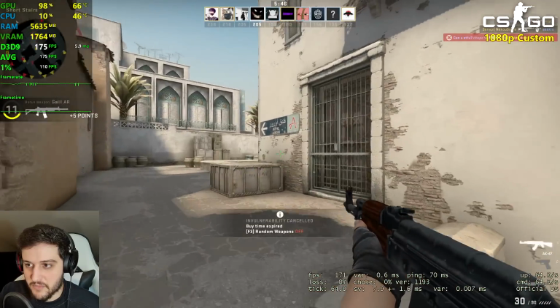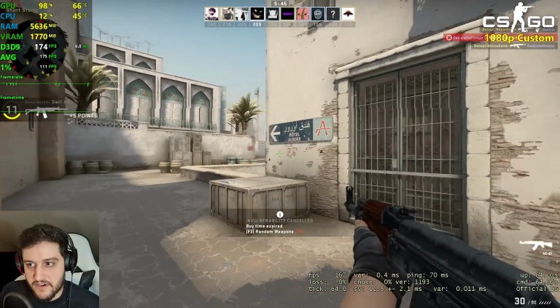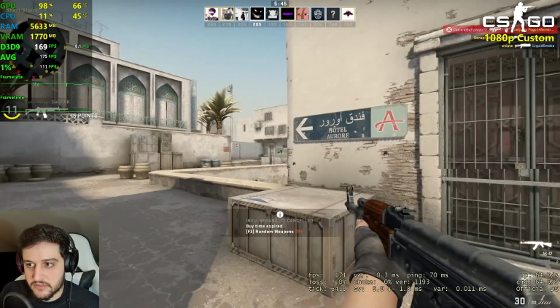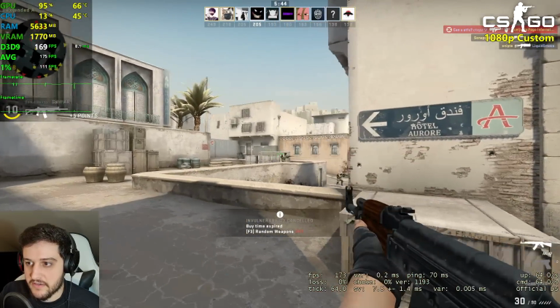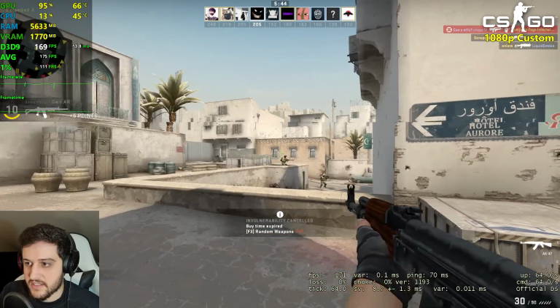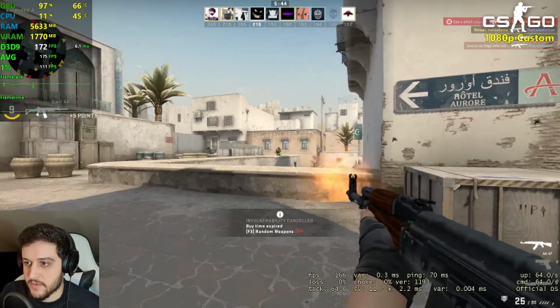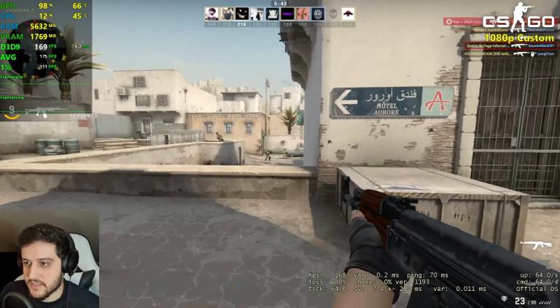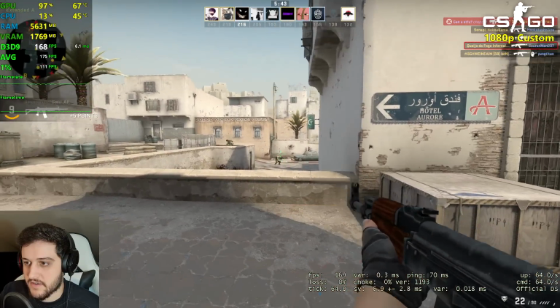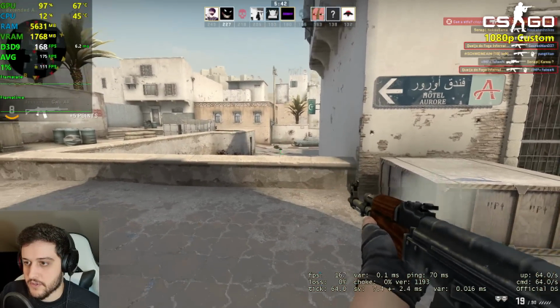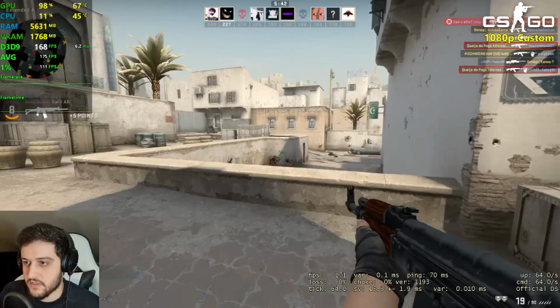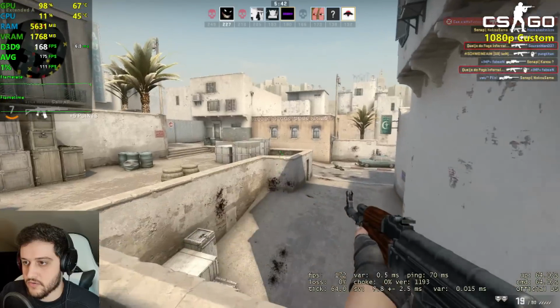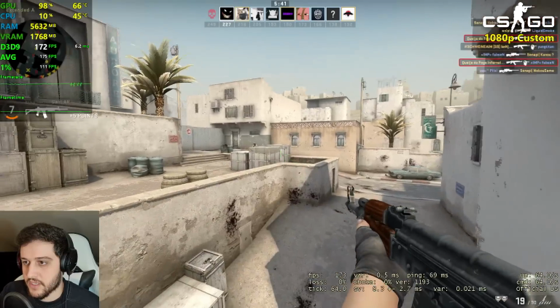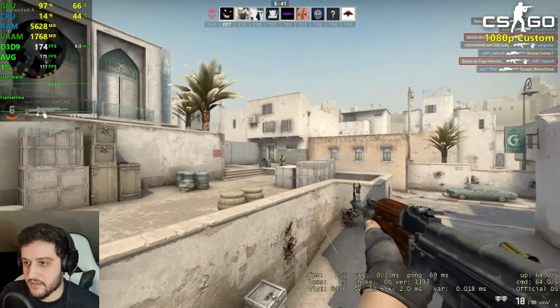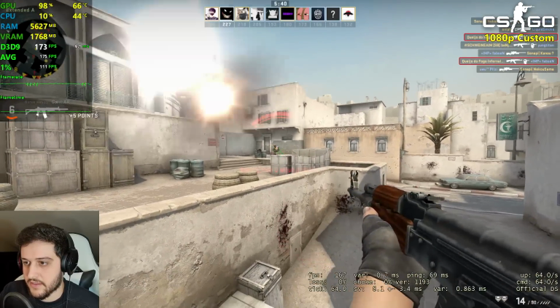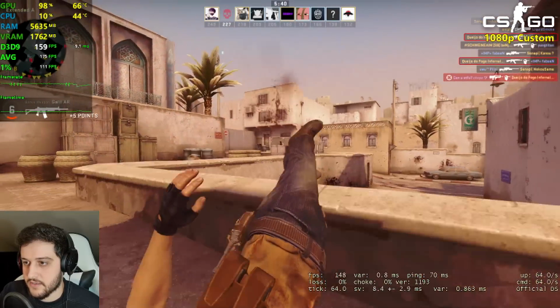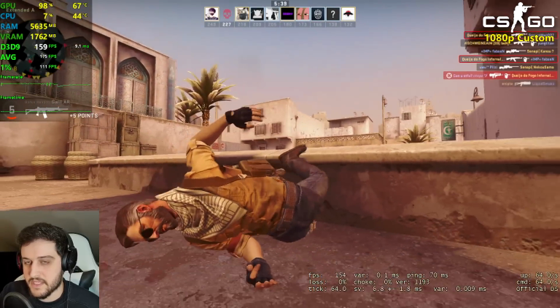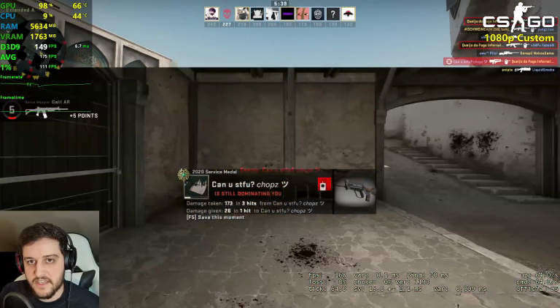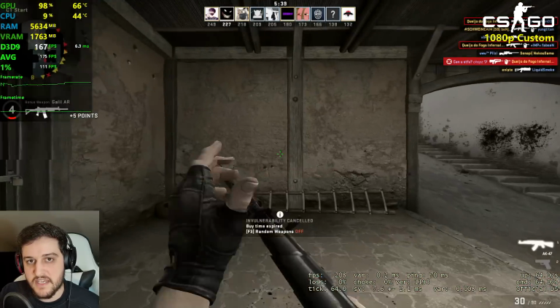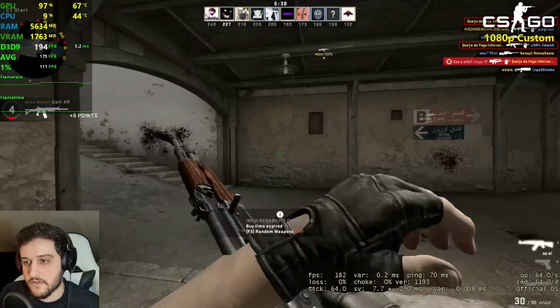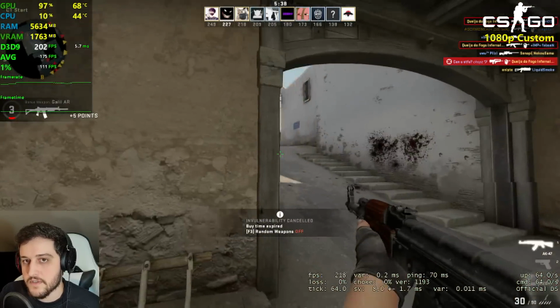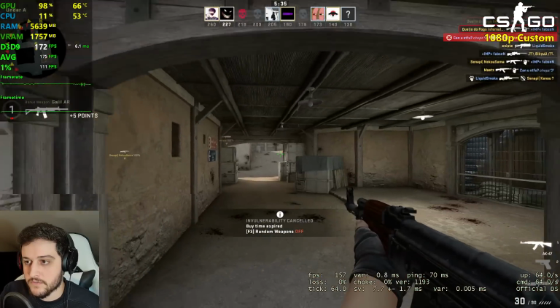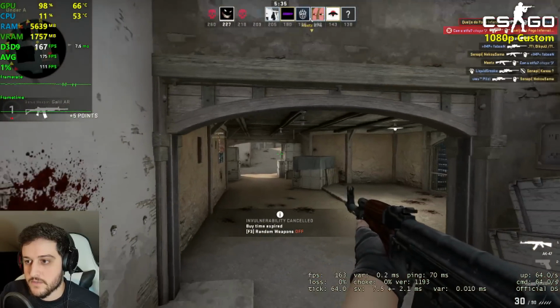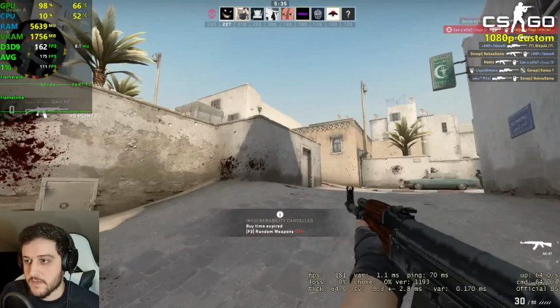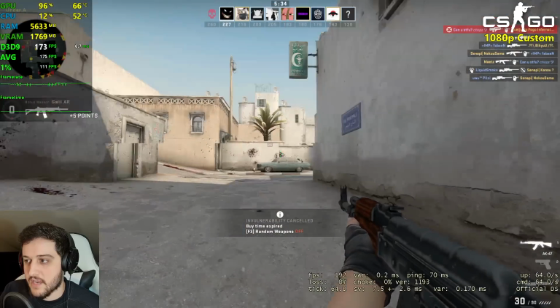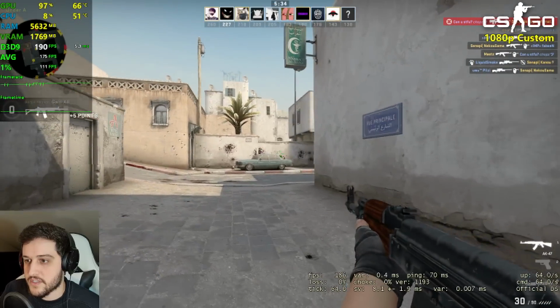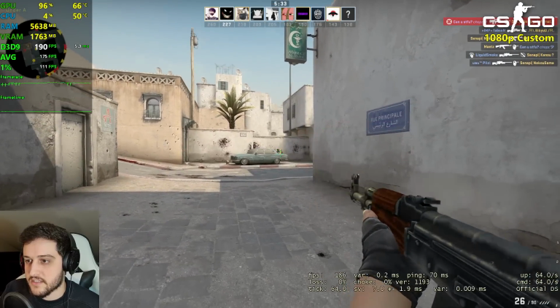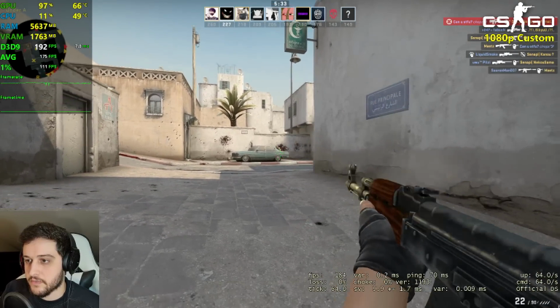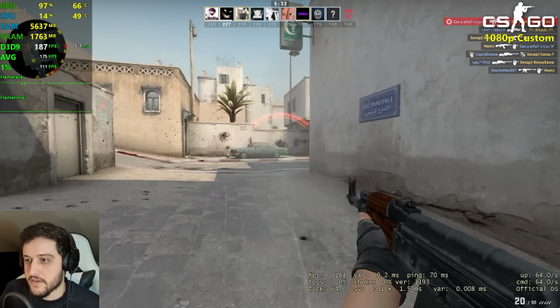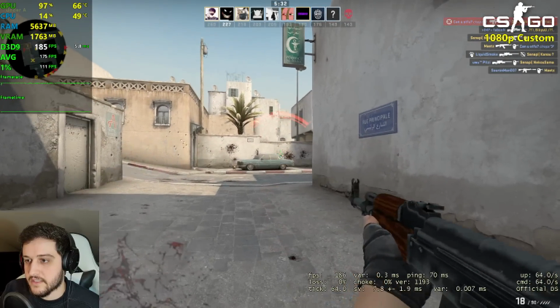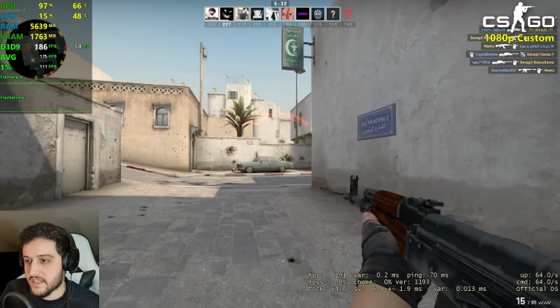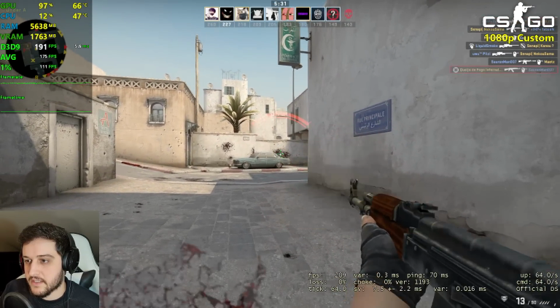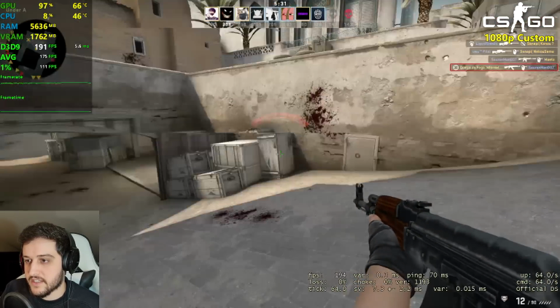I'm not playing very well today here in CS:GO, which is very unfortunate. I usually play better, but I think it's because of Call of Duty — Call of Duty is making me a worse CS:GO player.